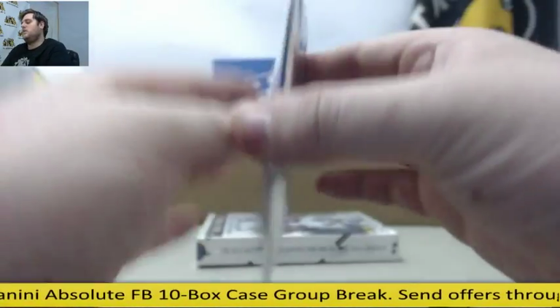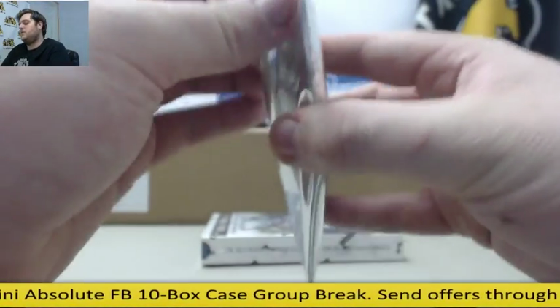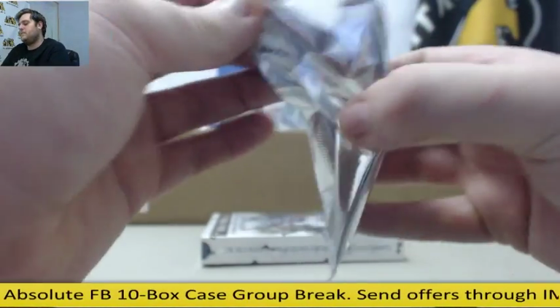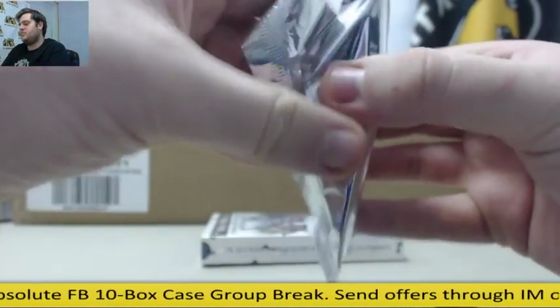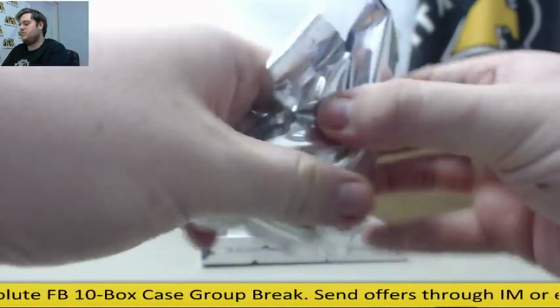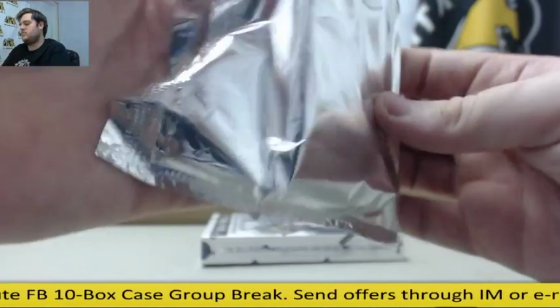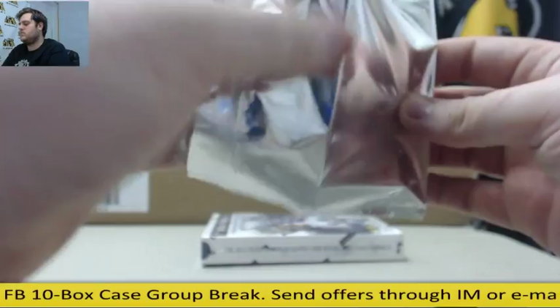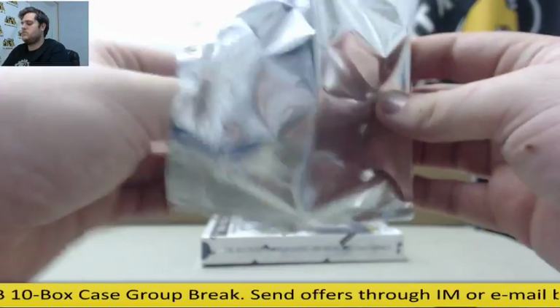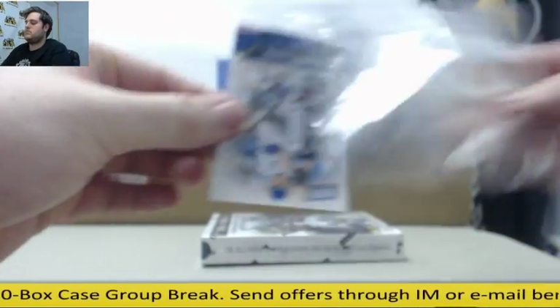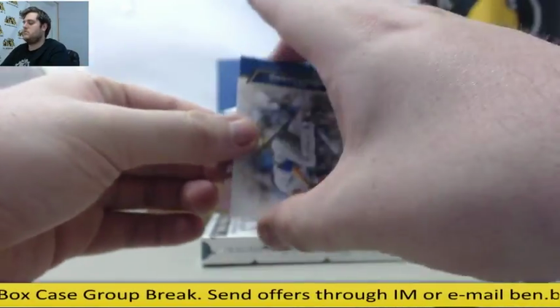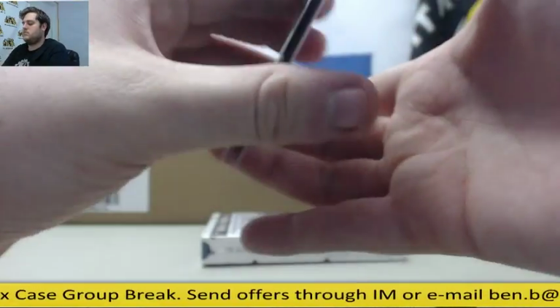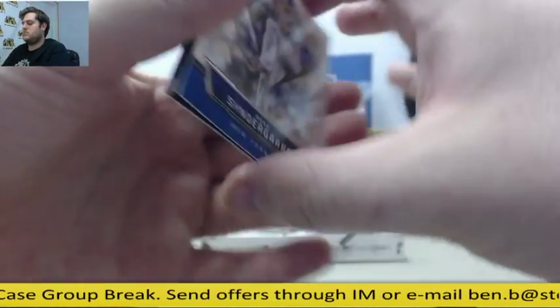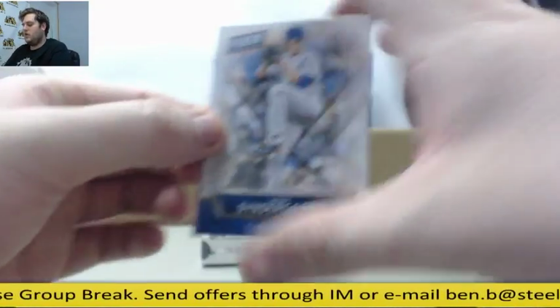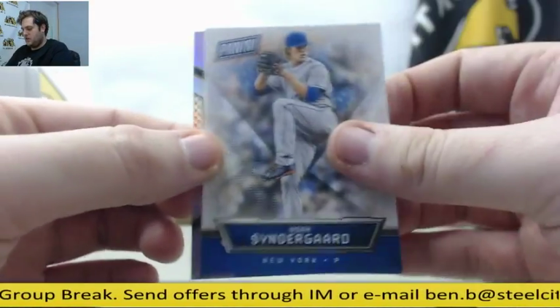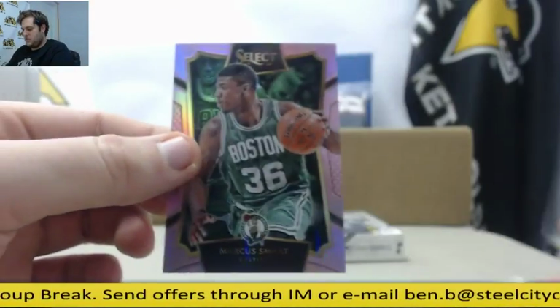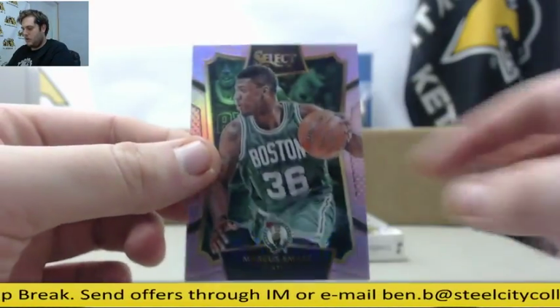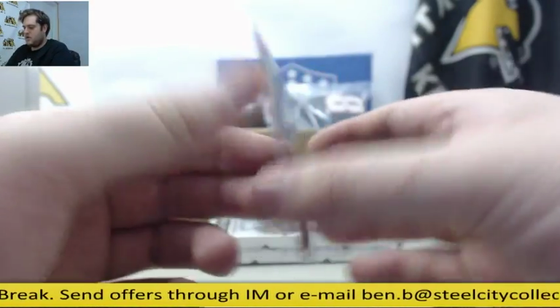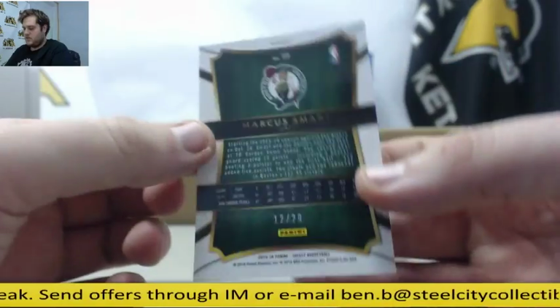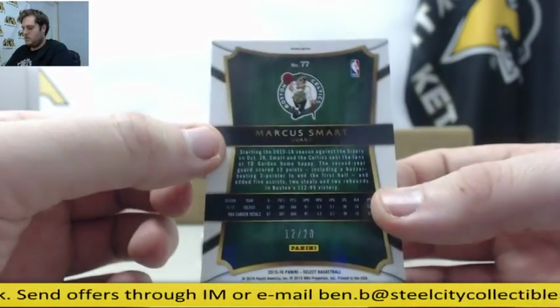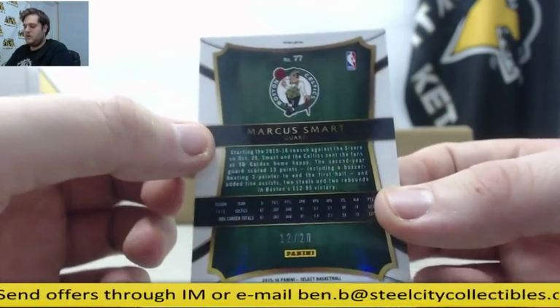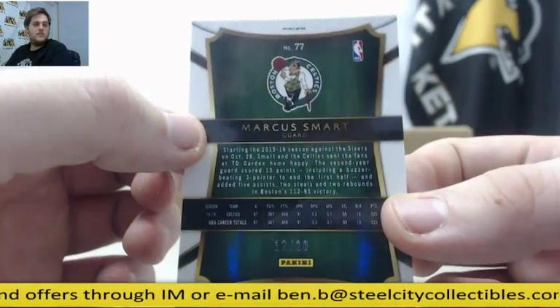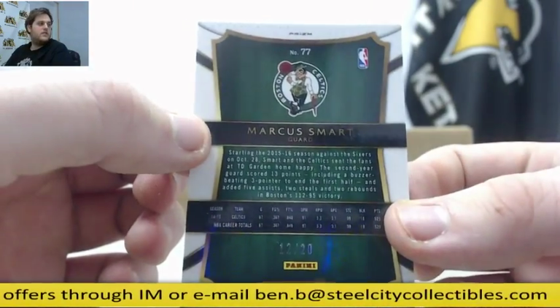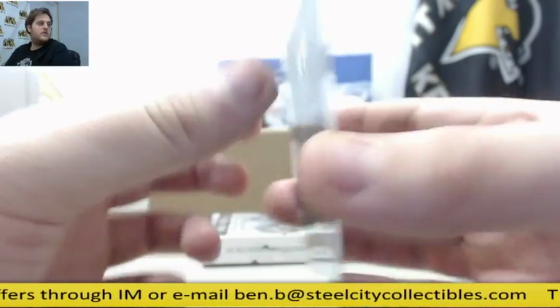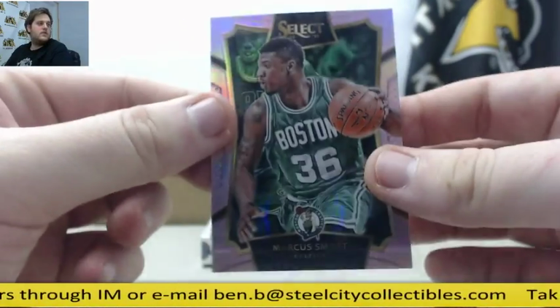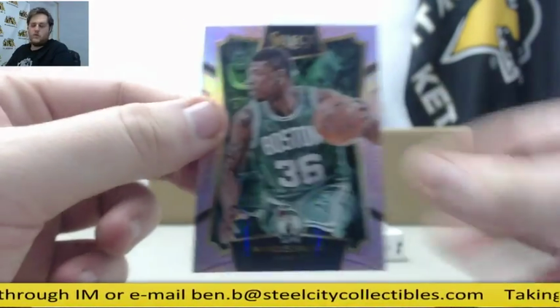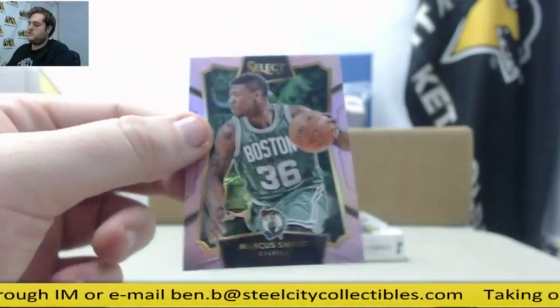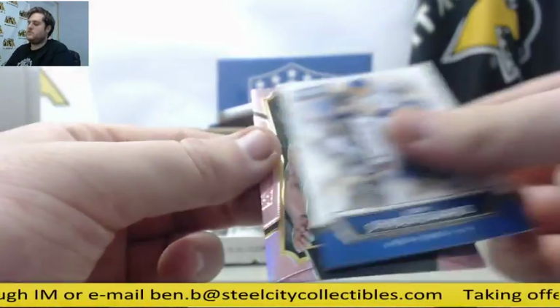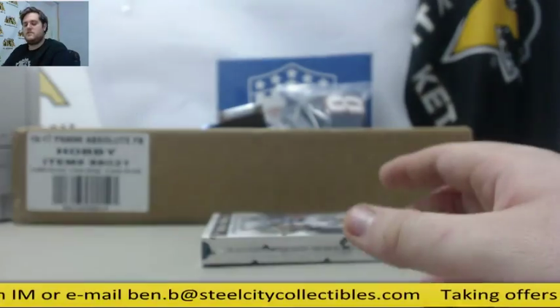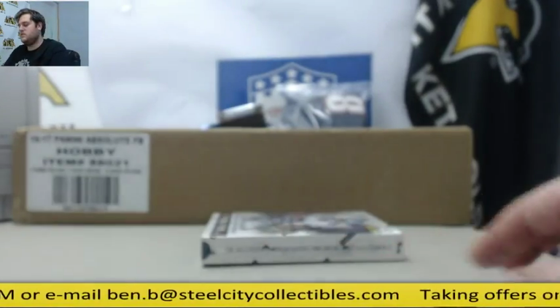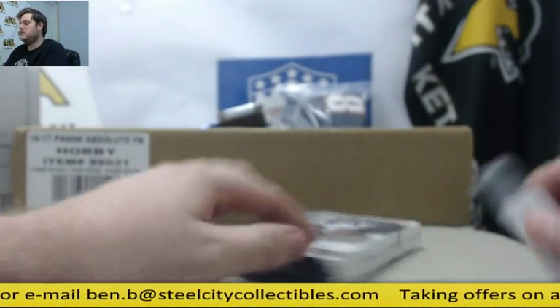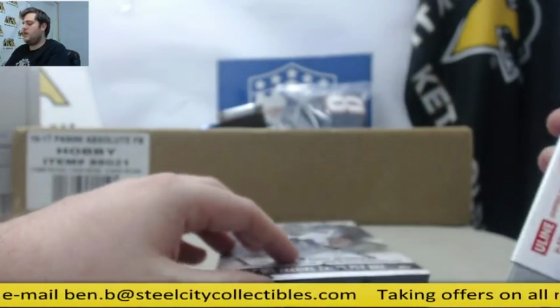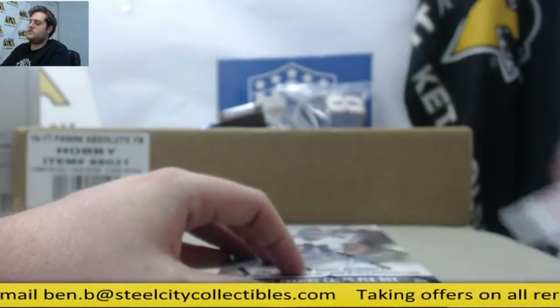Pack number 2 — it's Syndergaard and Marcus Smart, 12-20. Marcus Smart for the Celtics. So you've got an Origins Football.